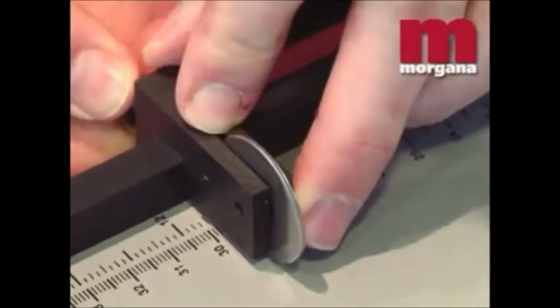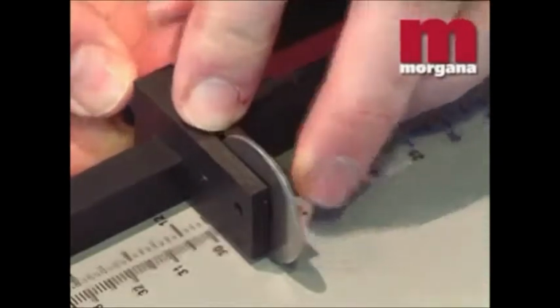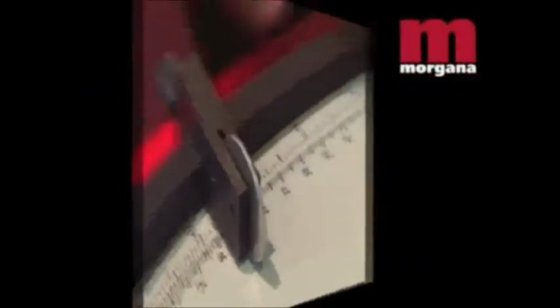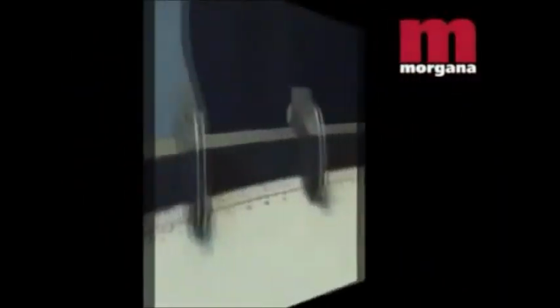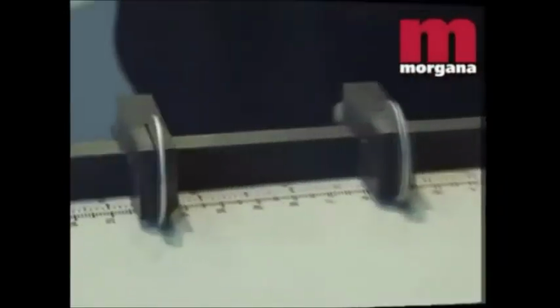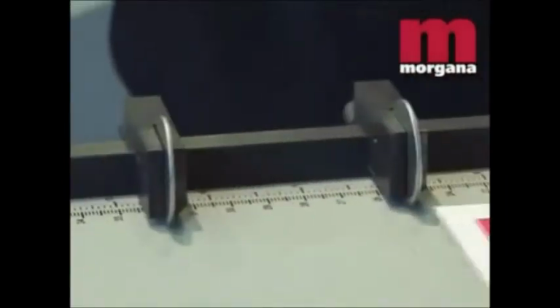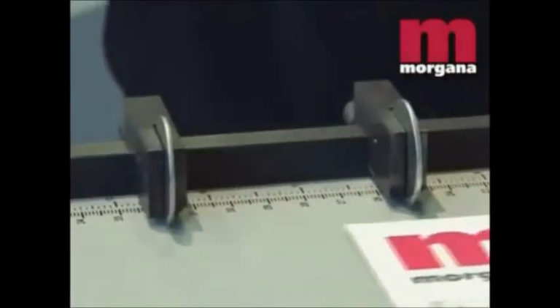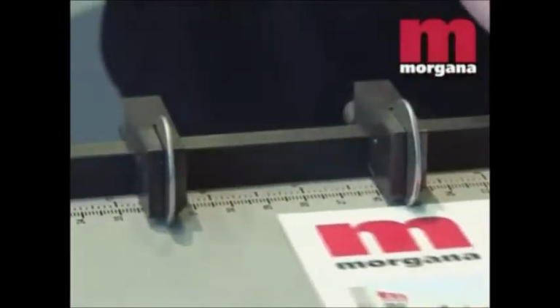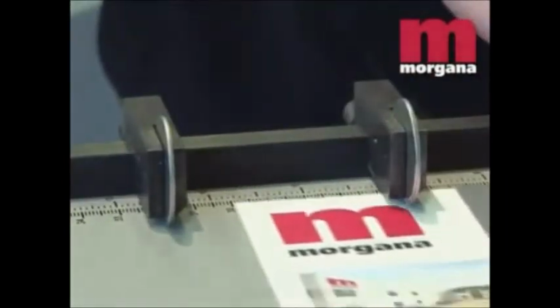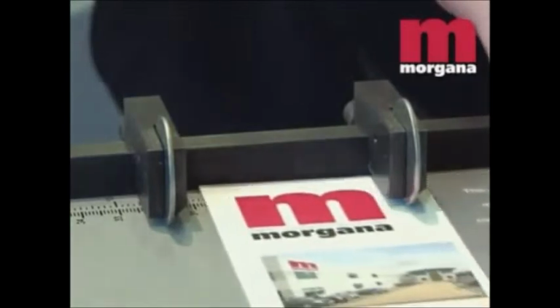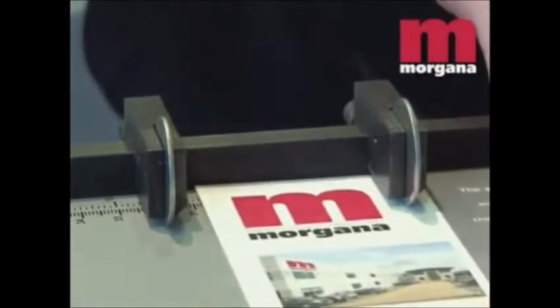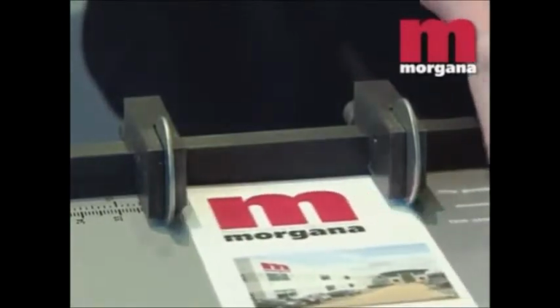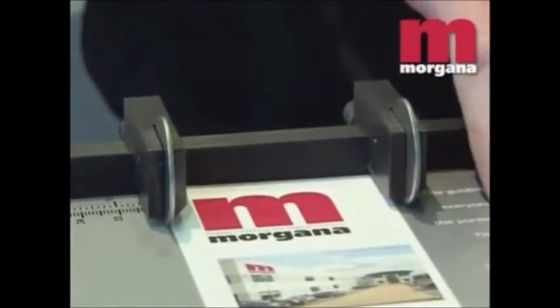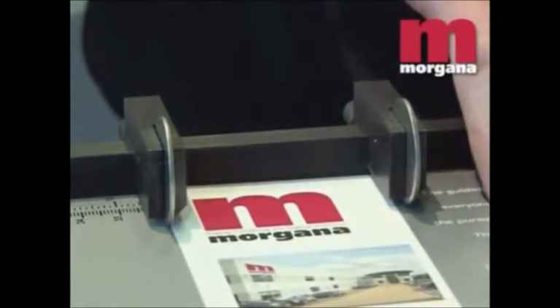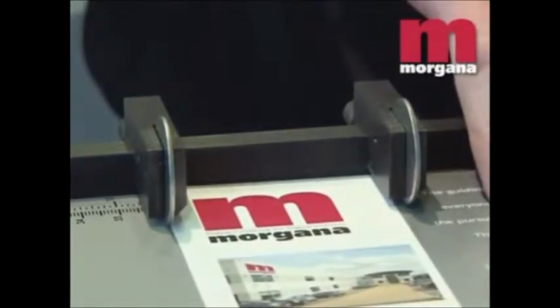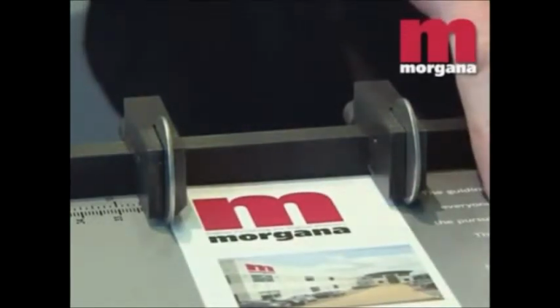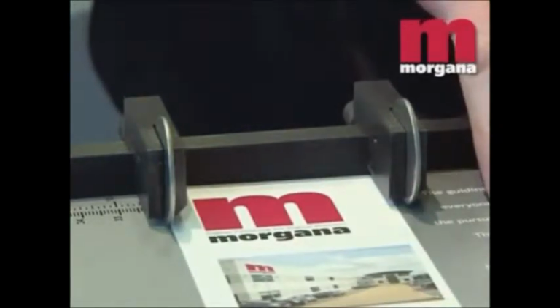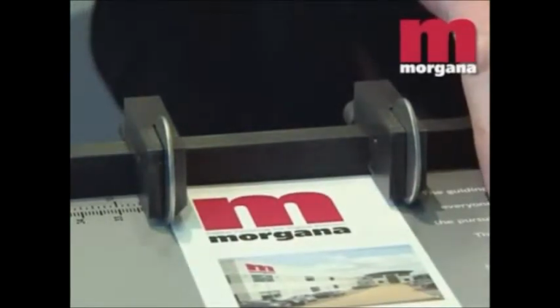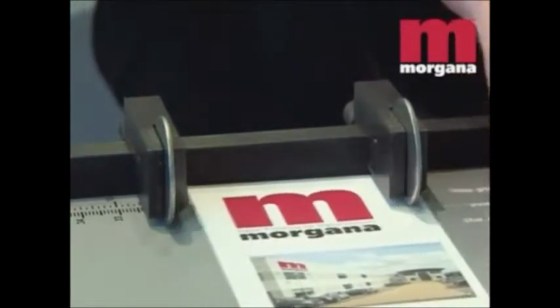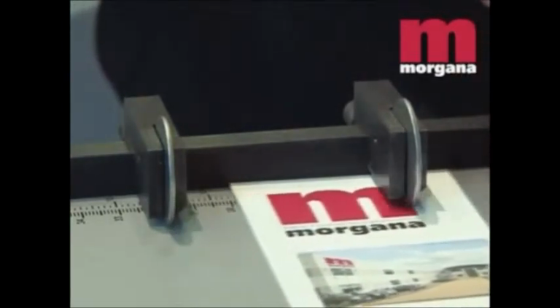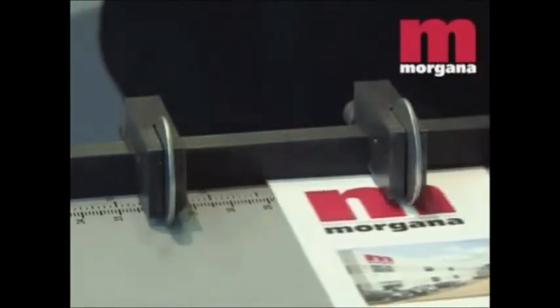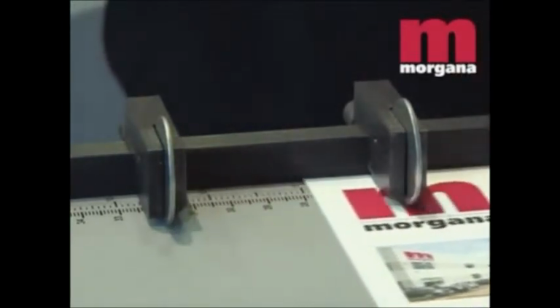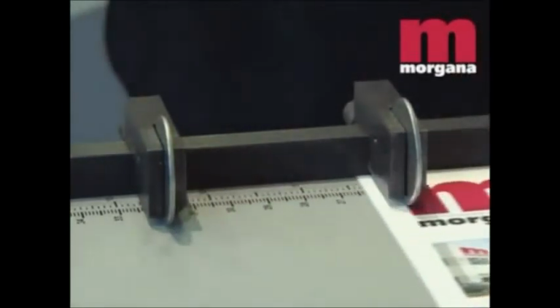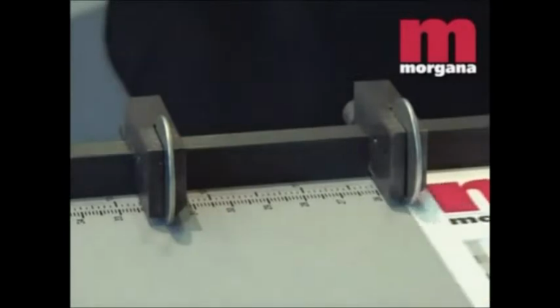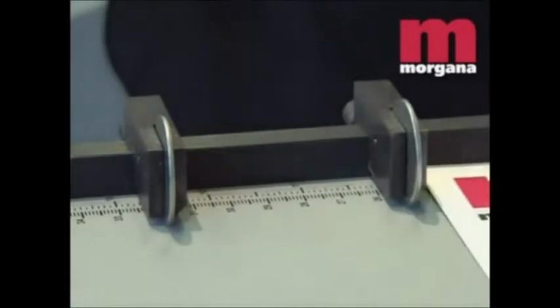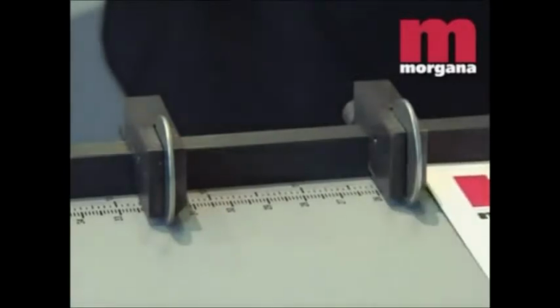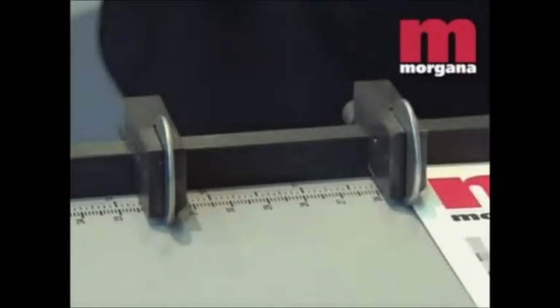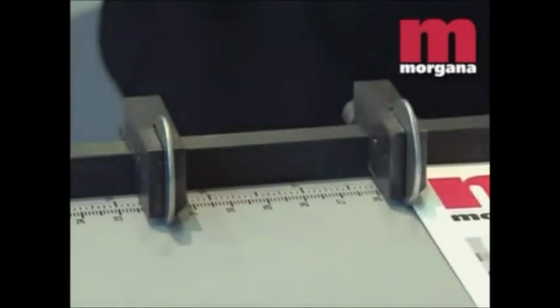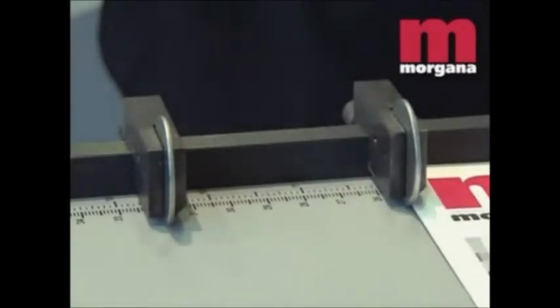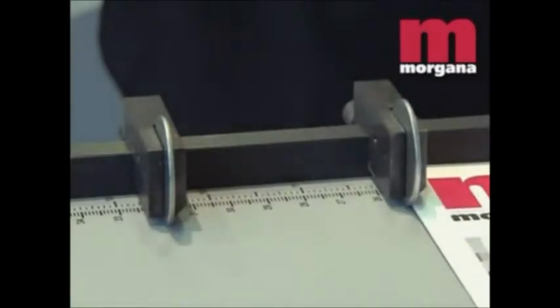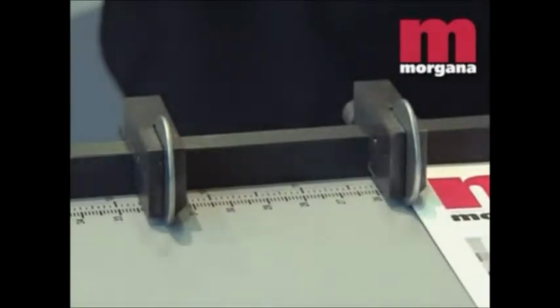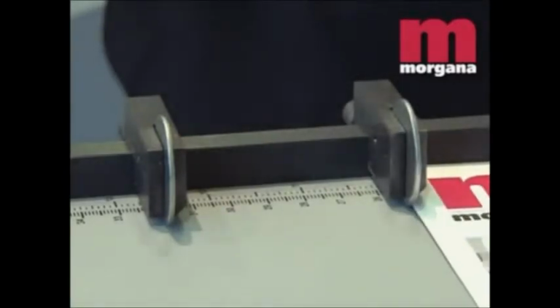The Docu-crease has two adjustable super-speed backstops that bring the sheets to a stop quickly. This makes it easy to handle multiple creases in the same sheet. Additional backstops can also be supplied.